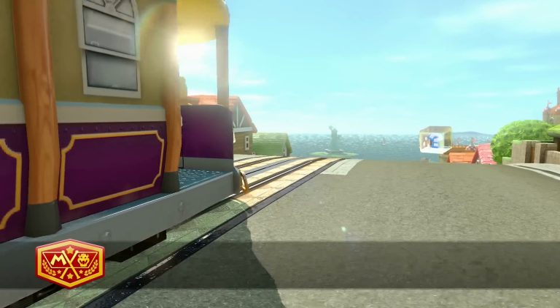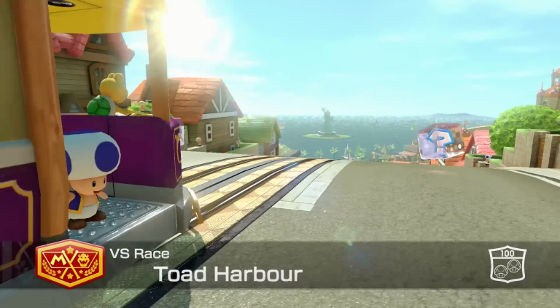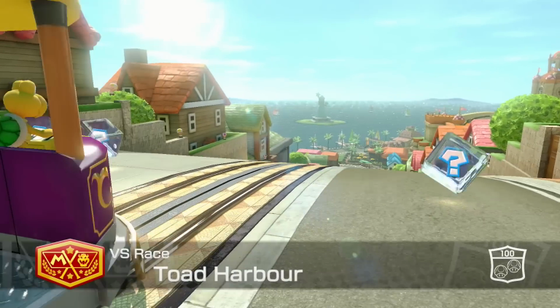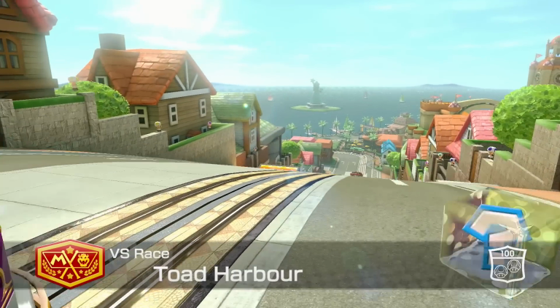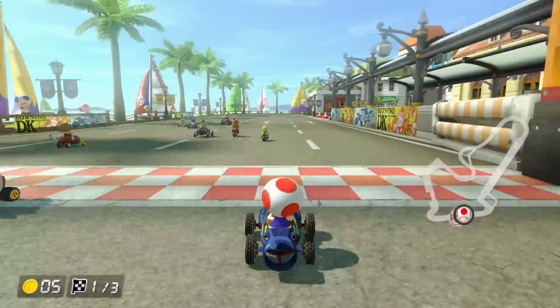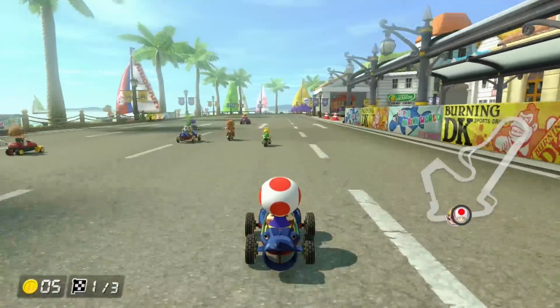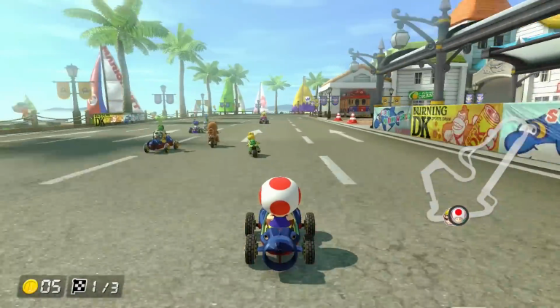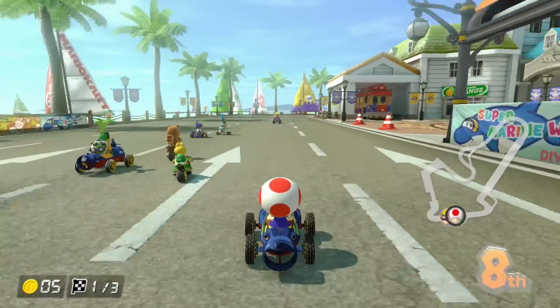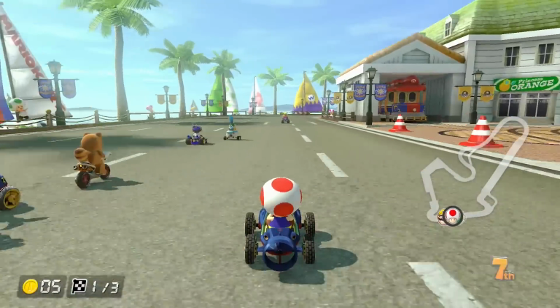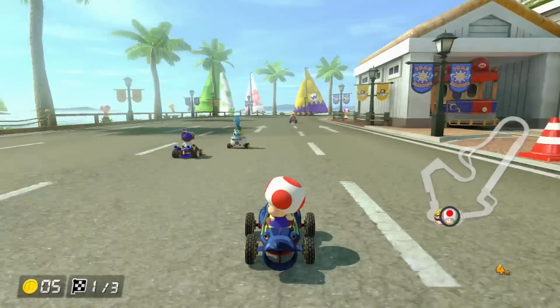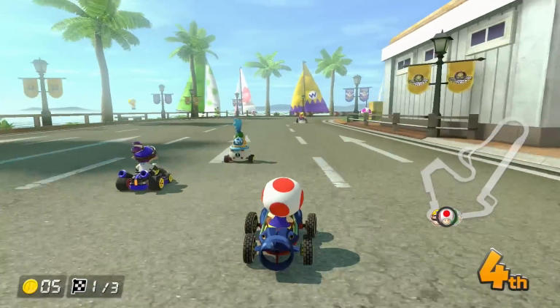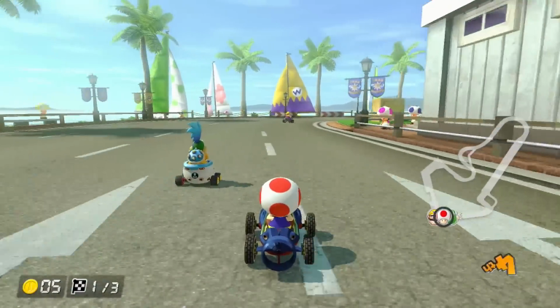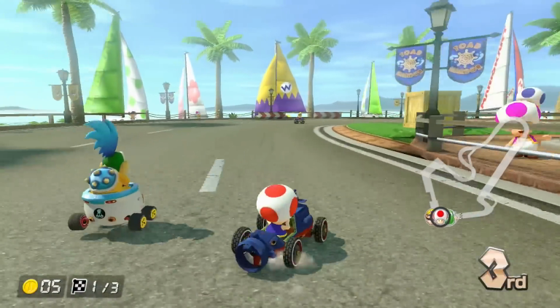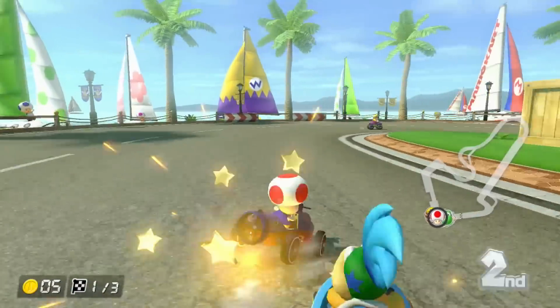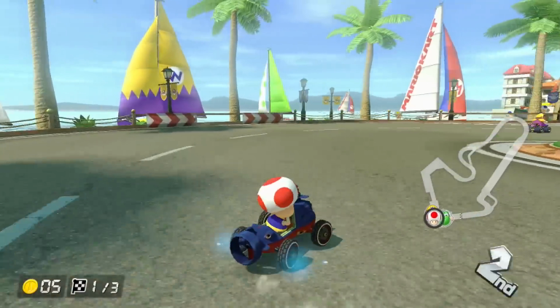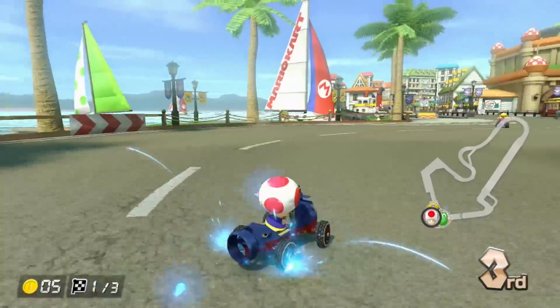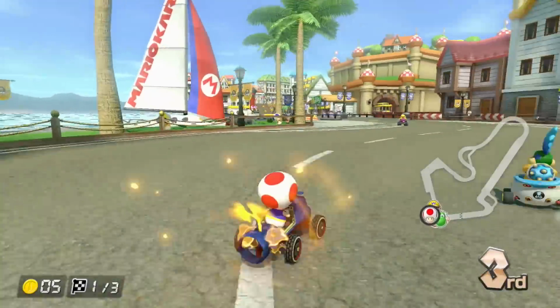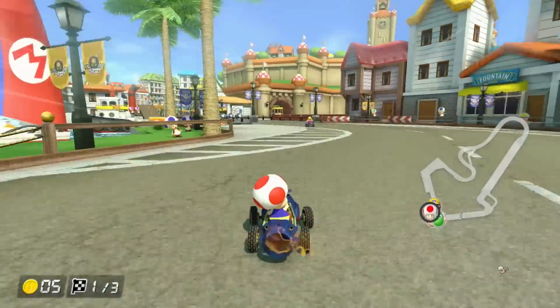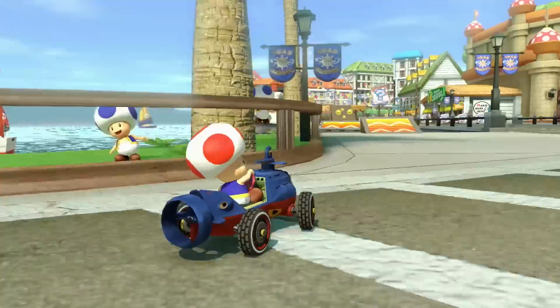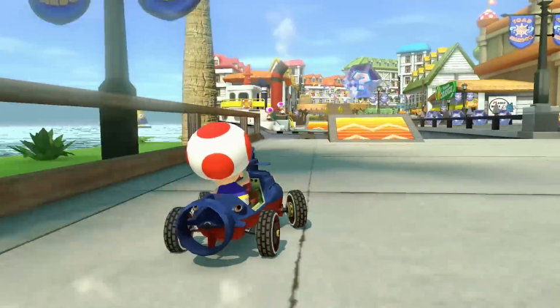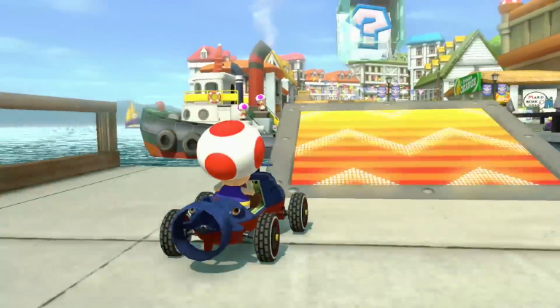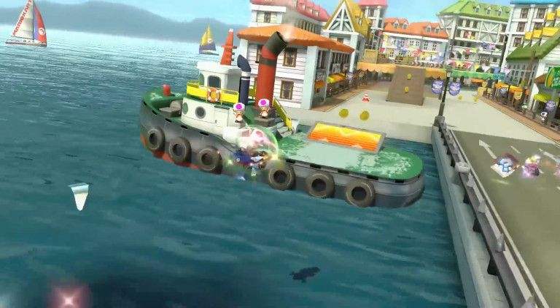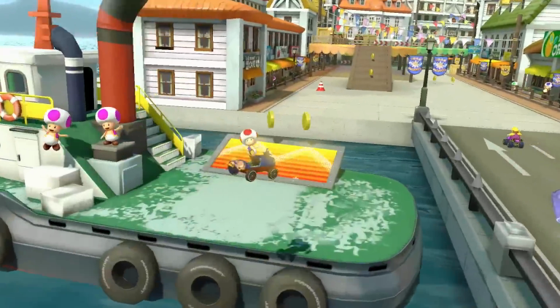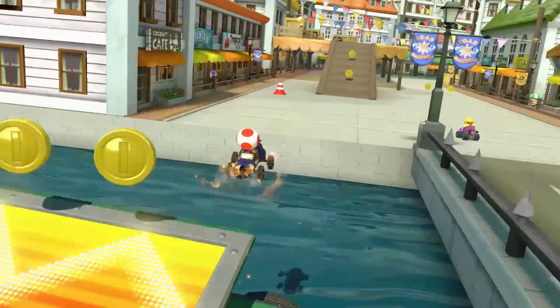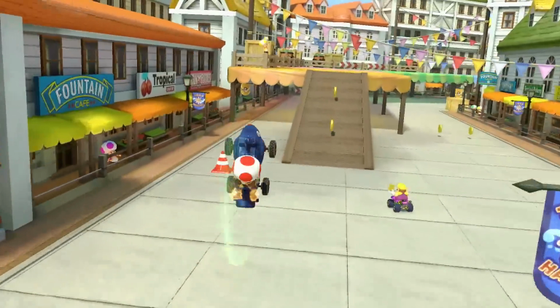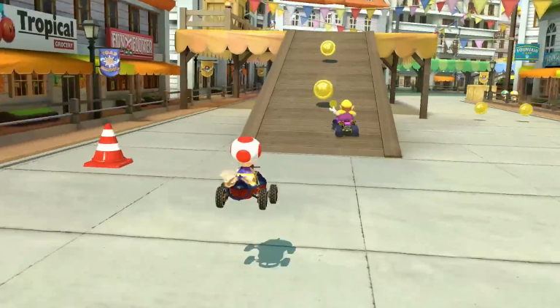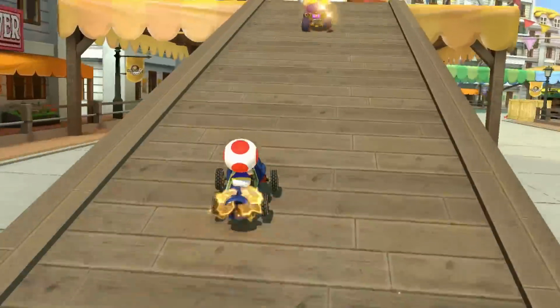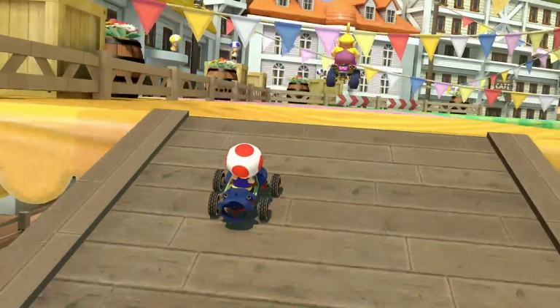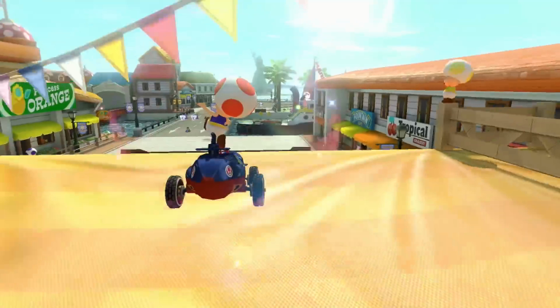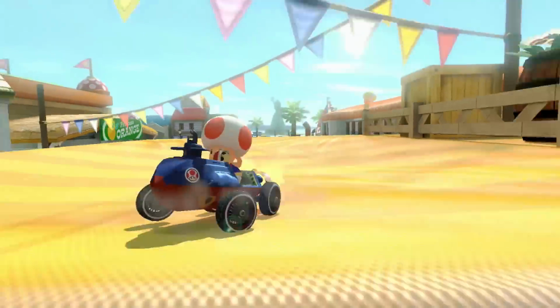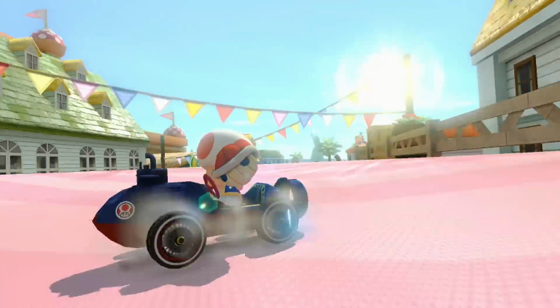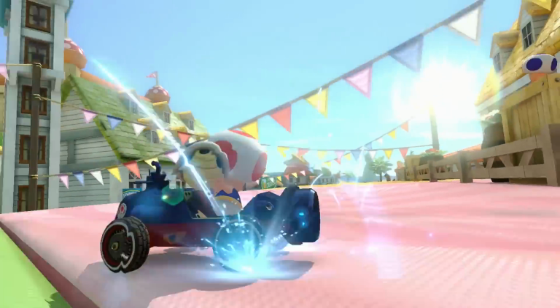At number 6 is Toad Harbour. This bright and happy seaside town looks like it would be an amazing place to live, but I think it makes an even better place to race. The theme may be simple compared to some of the other entries on this list, but the layout of the track is really interesting.